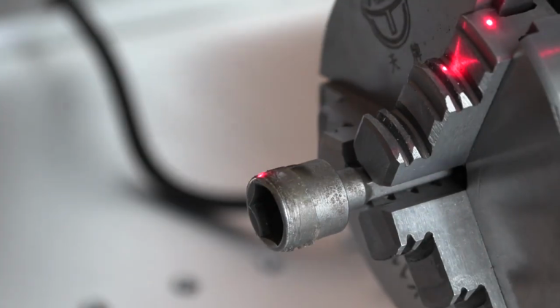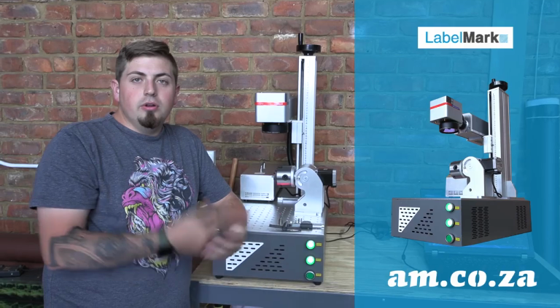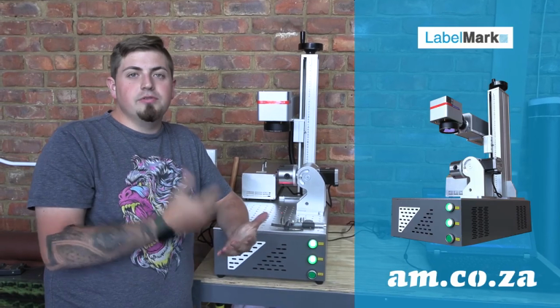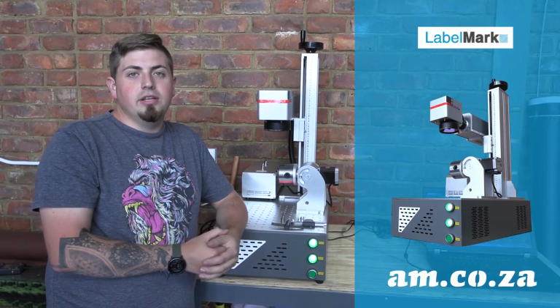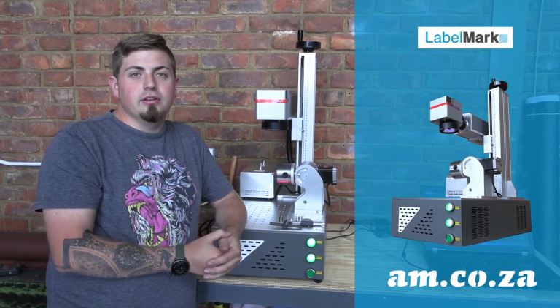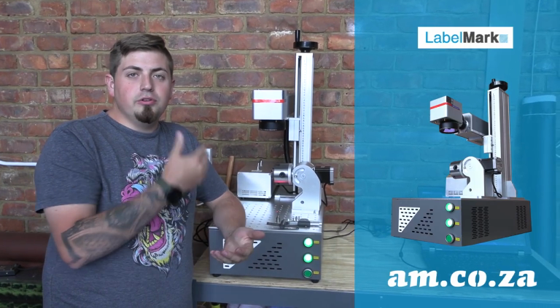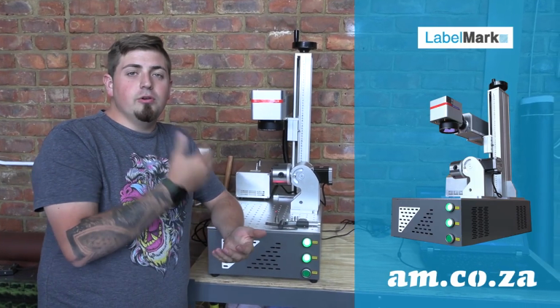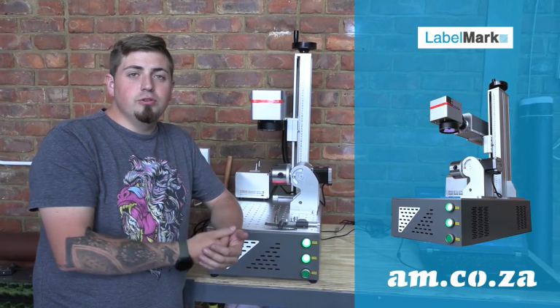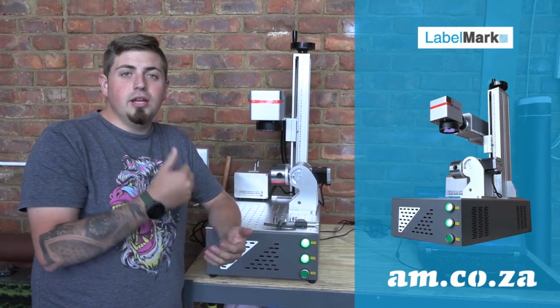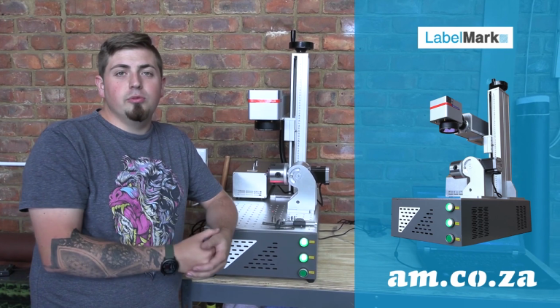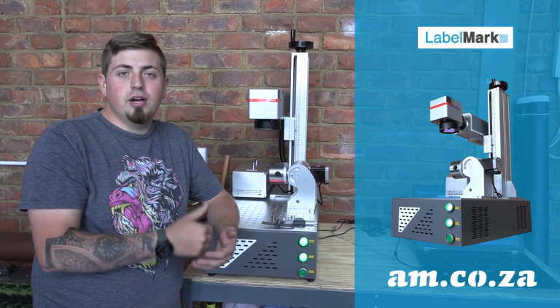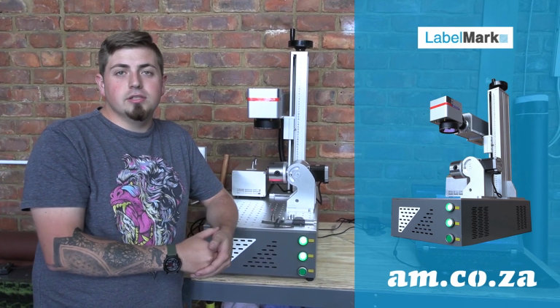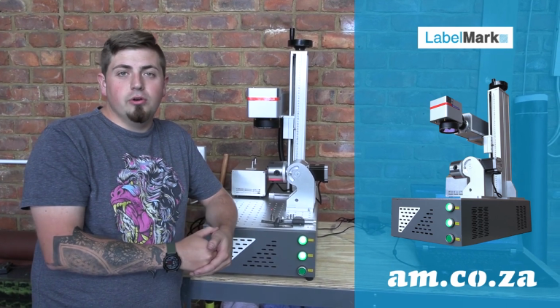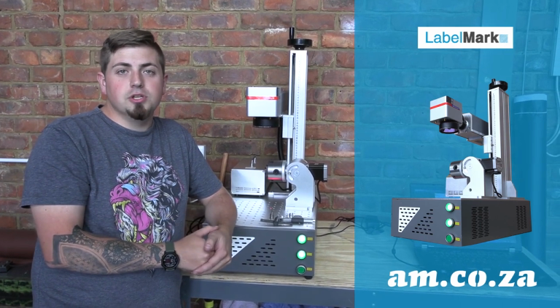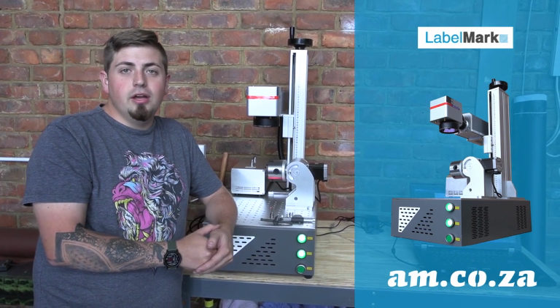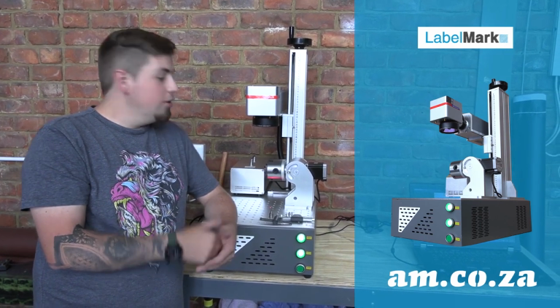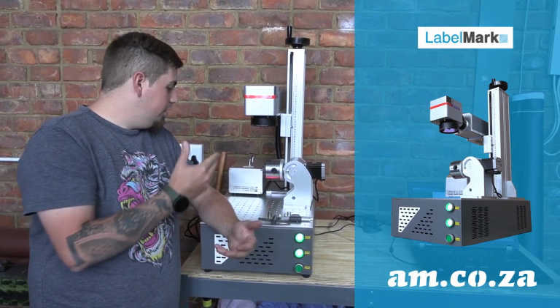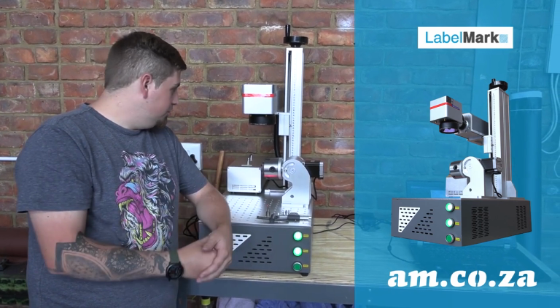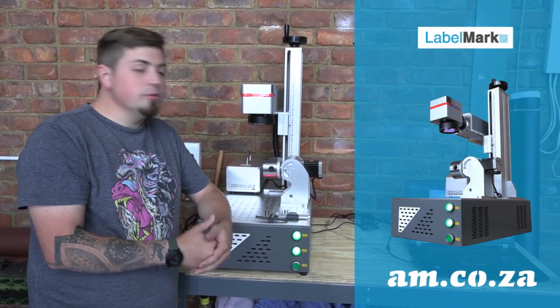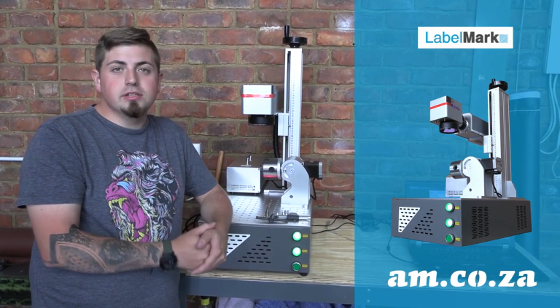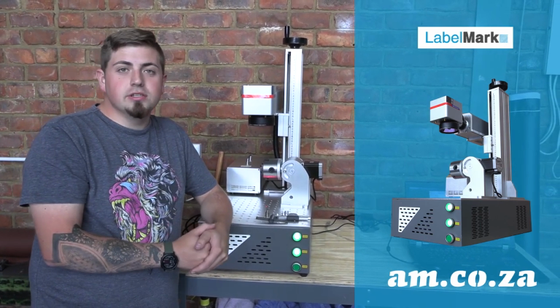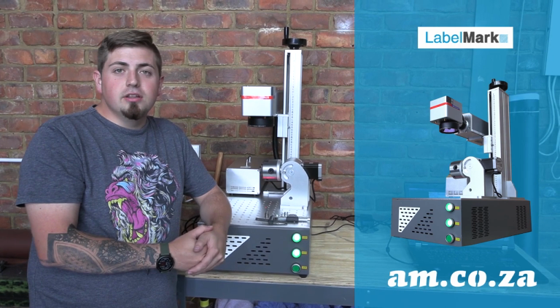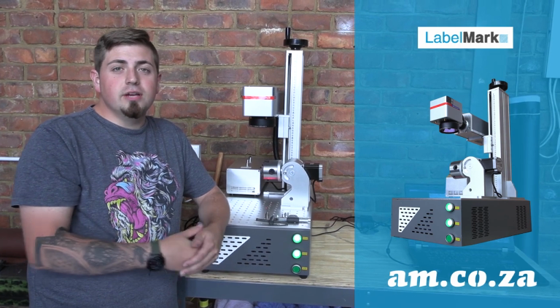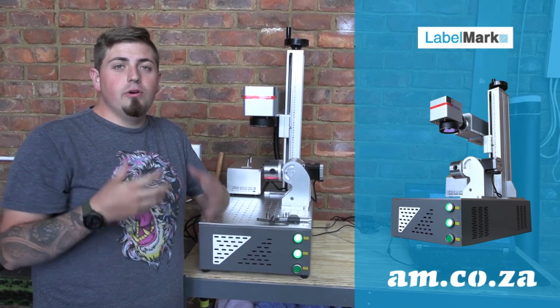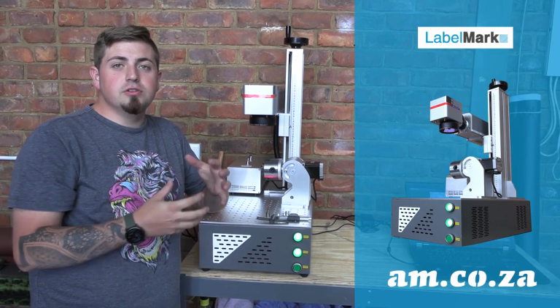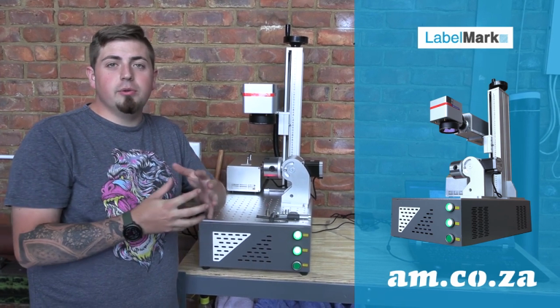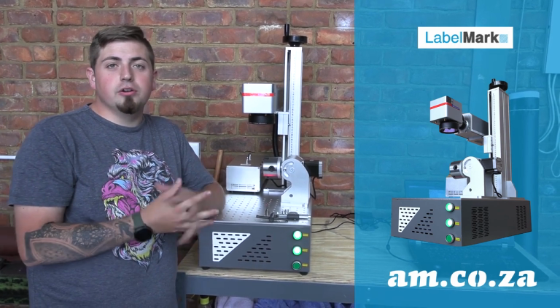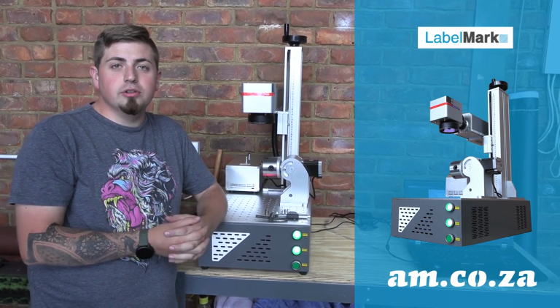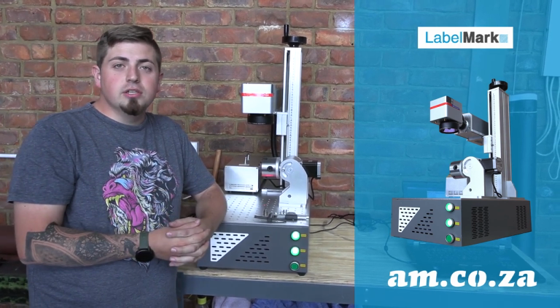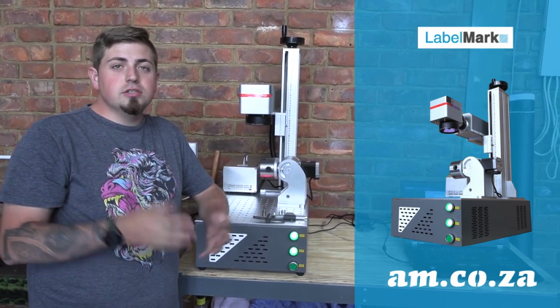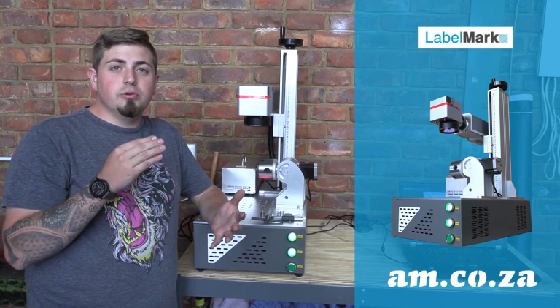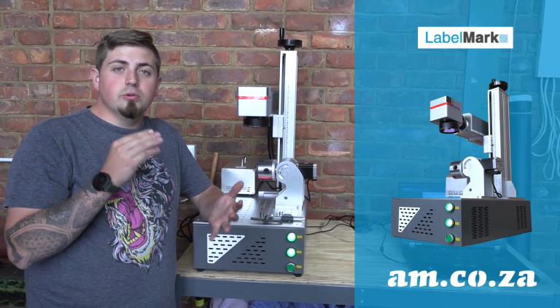Well, it's finally here — we've got our new Label Mark fiber laser marking machine, and what a nice new looking machine this is. This one comes with a whole bunch of new upgraded components.